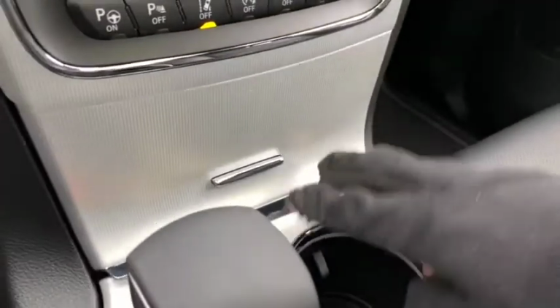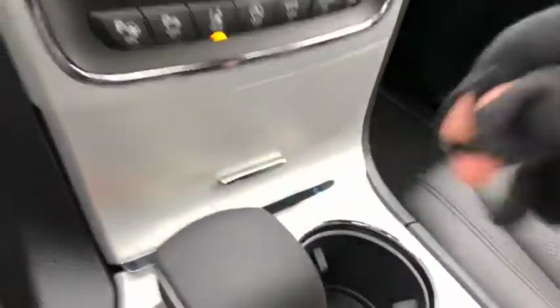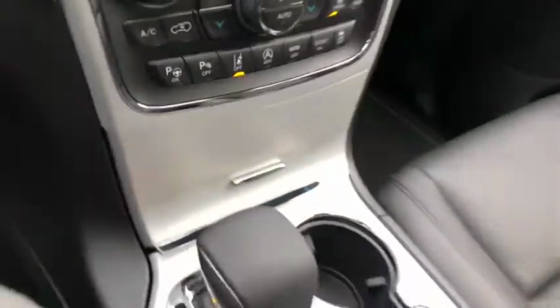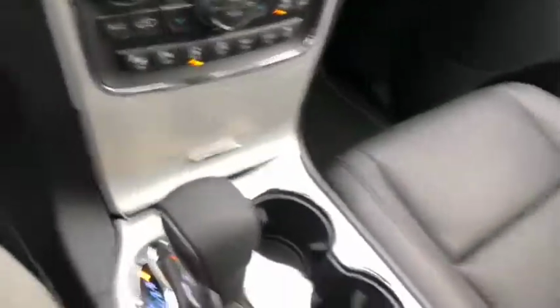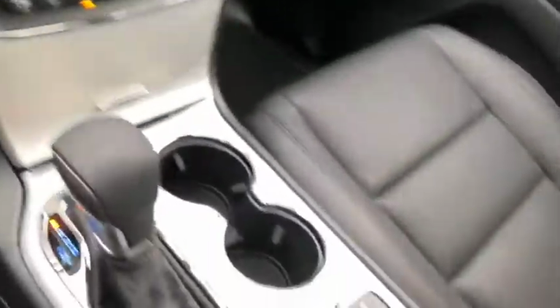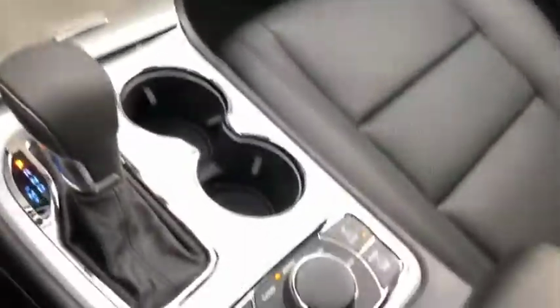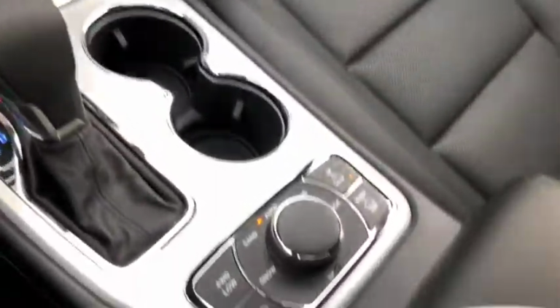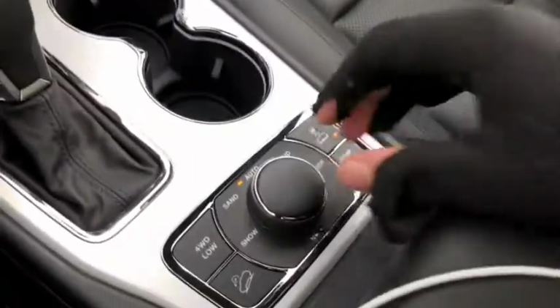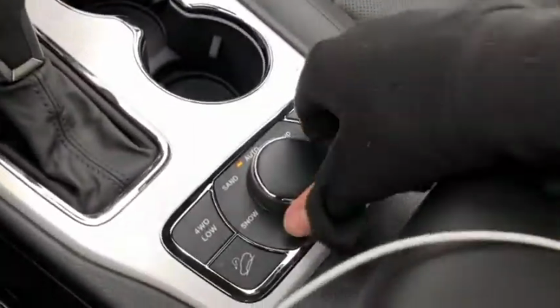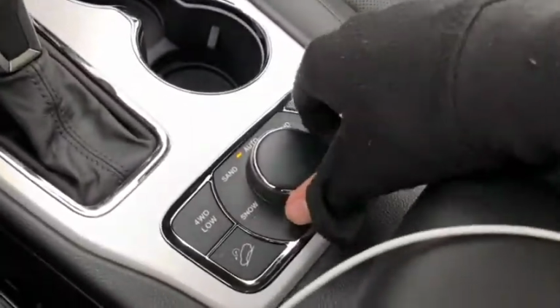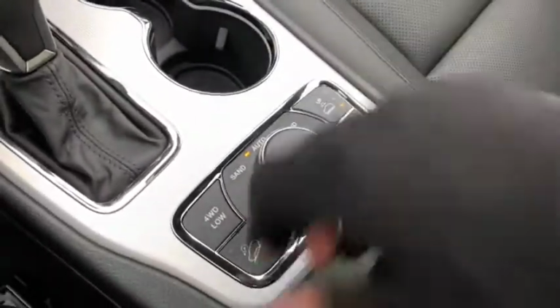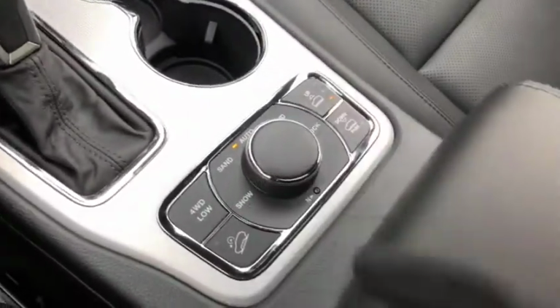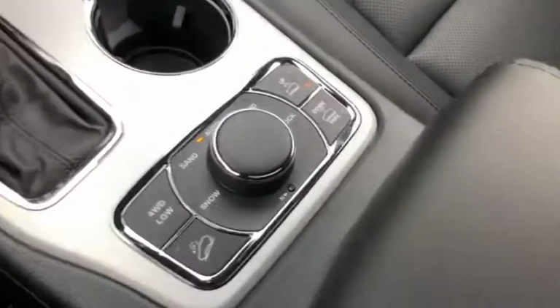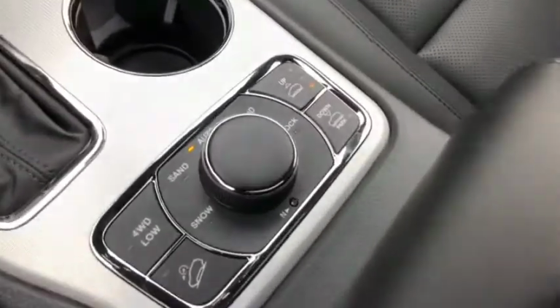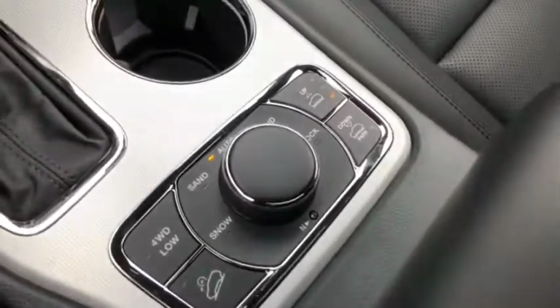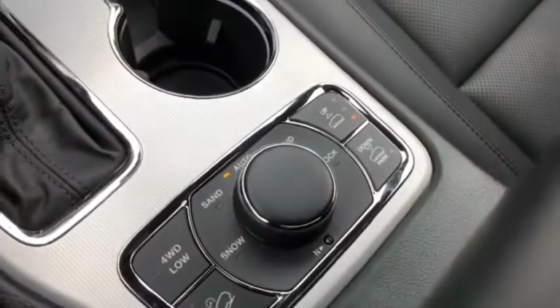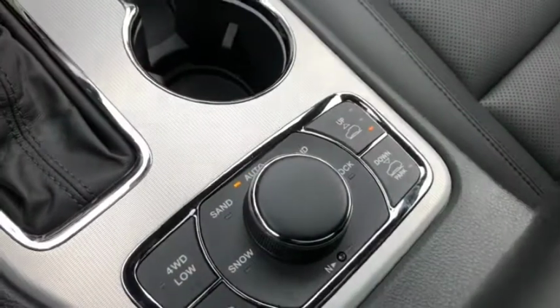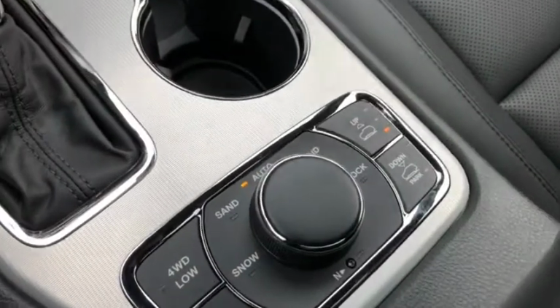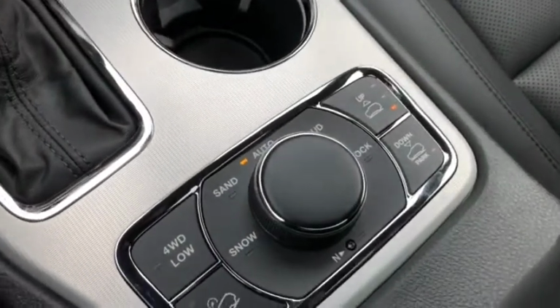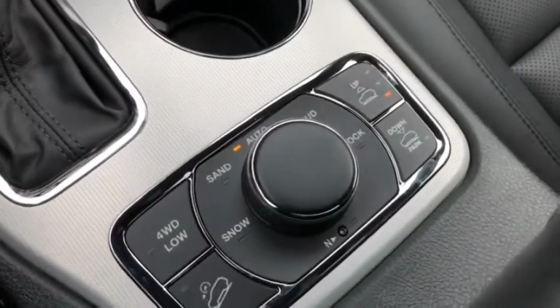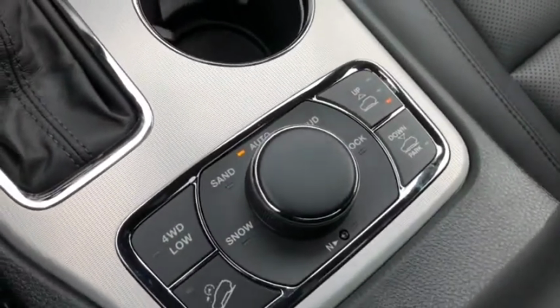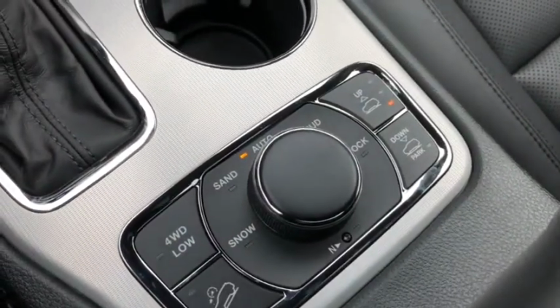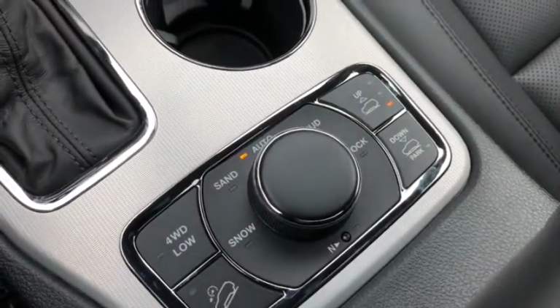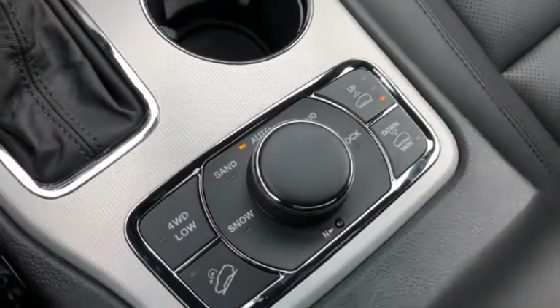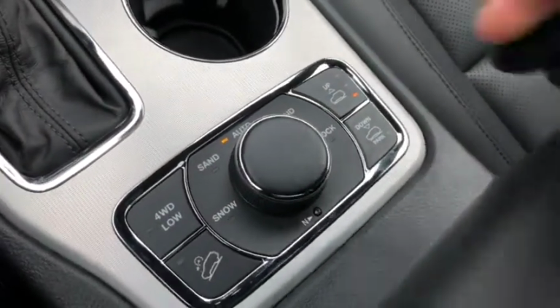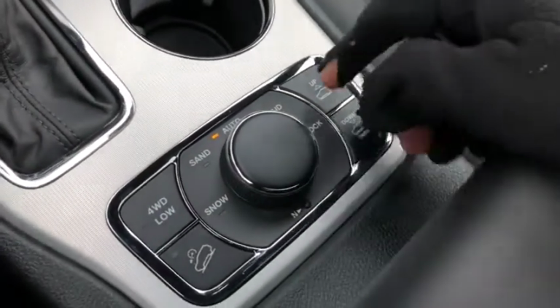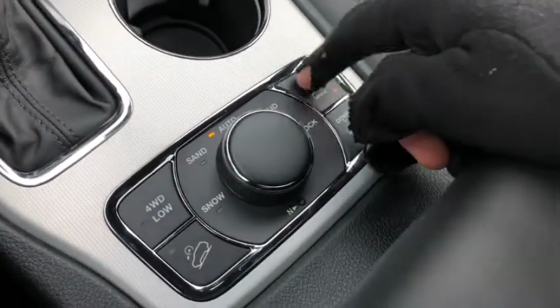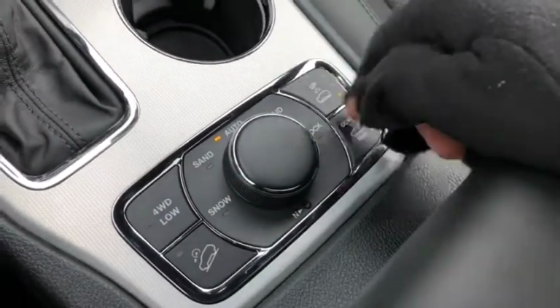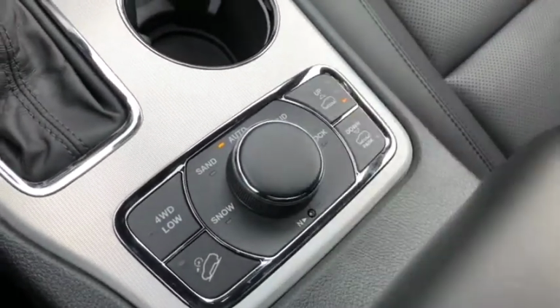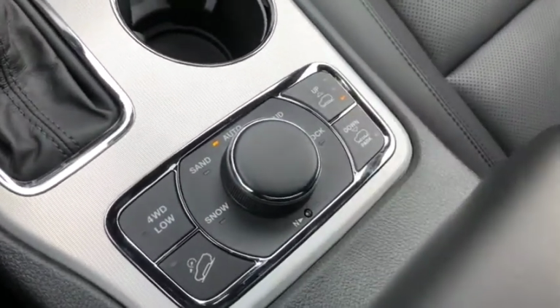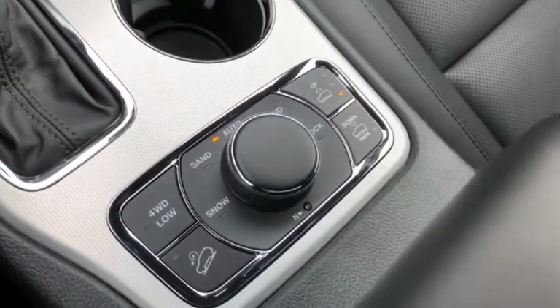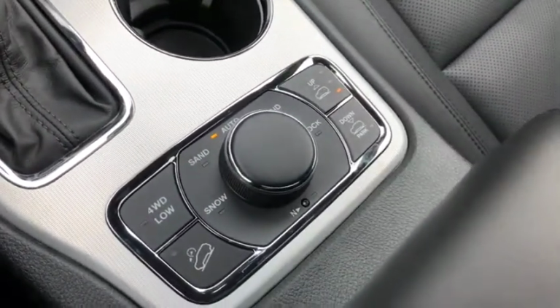You have your Select Terrain 4x4 just right here, which includes sand, snow, mud, and rock modes, as well as your air ride control just right here.